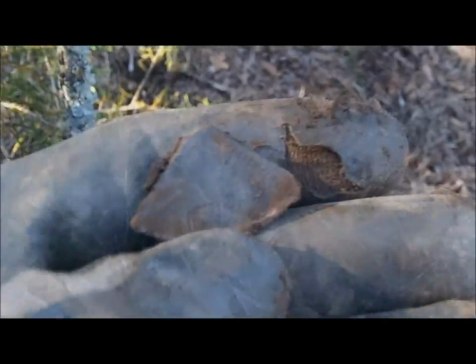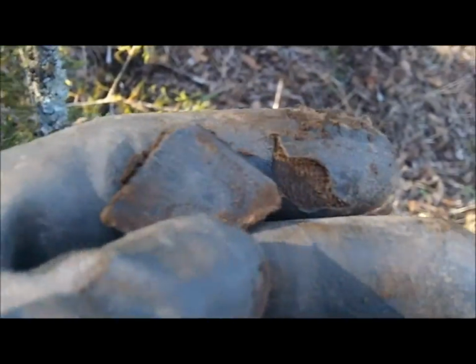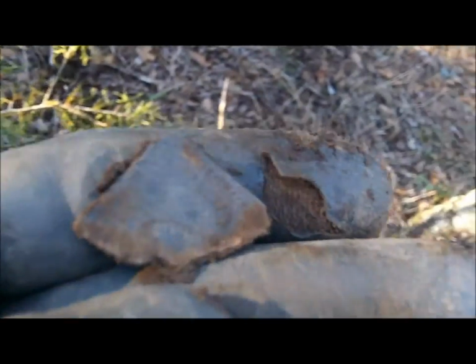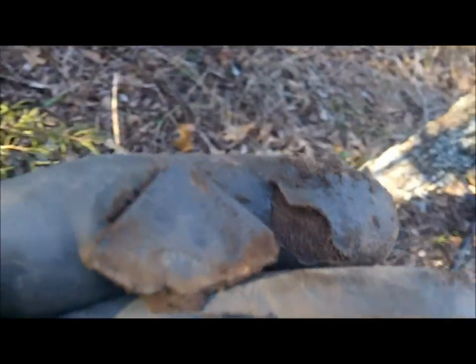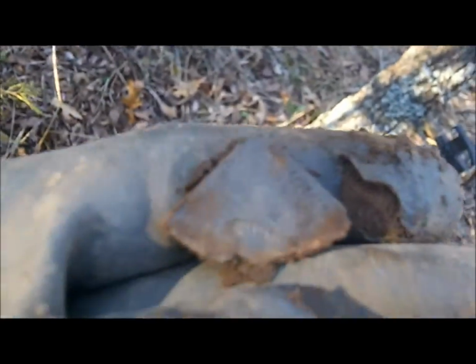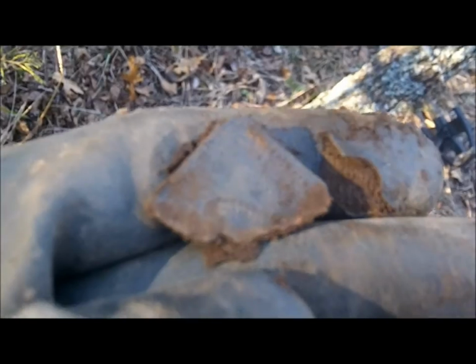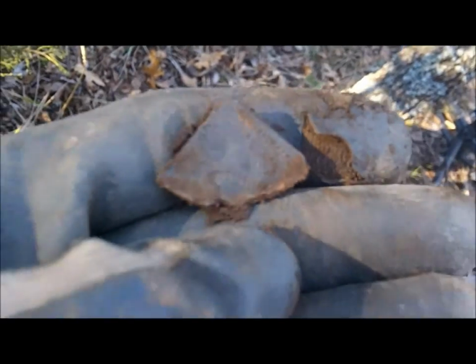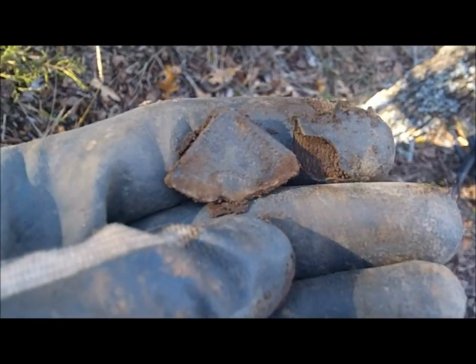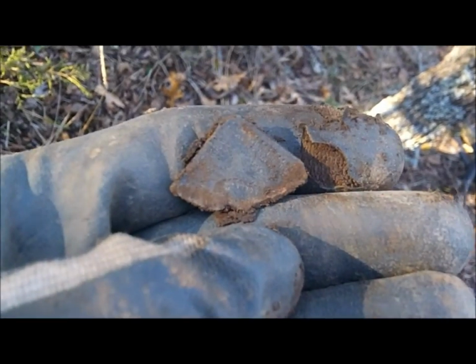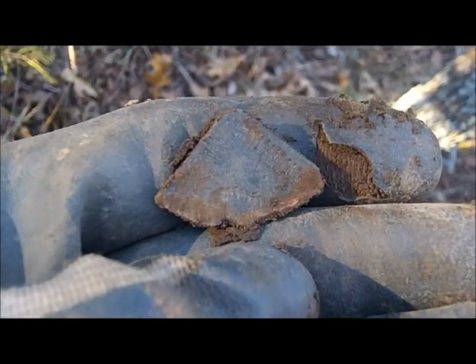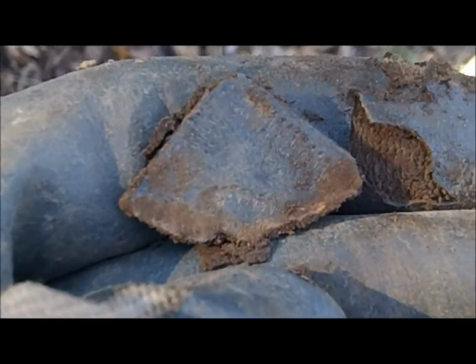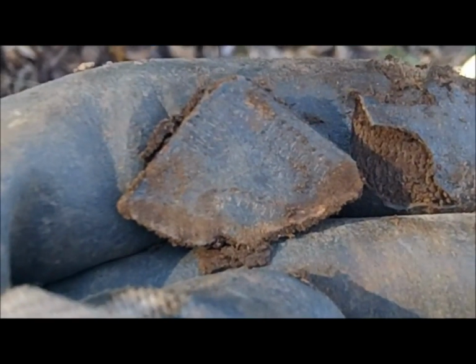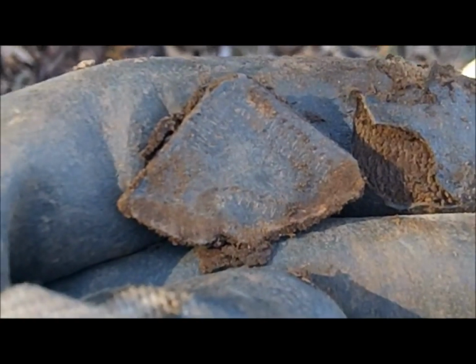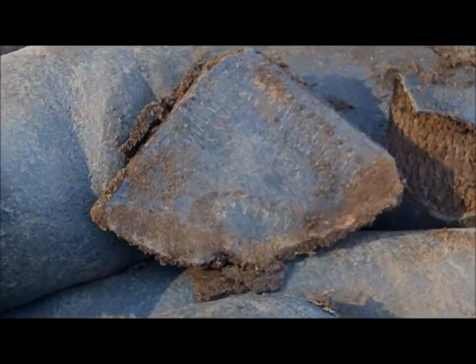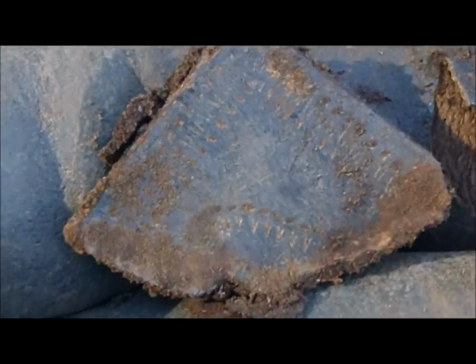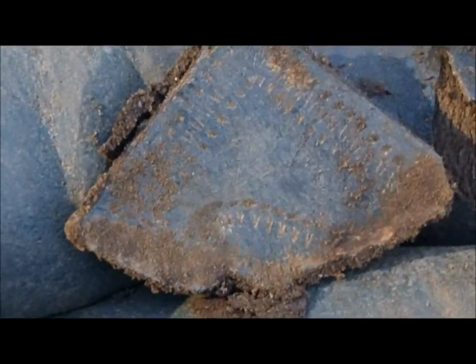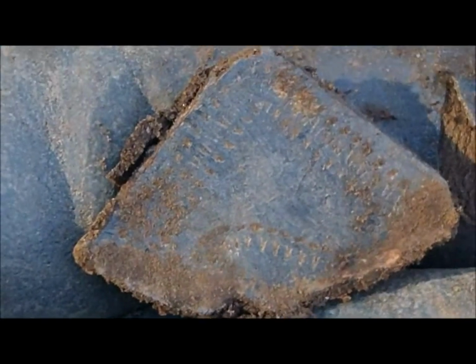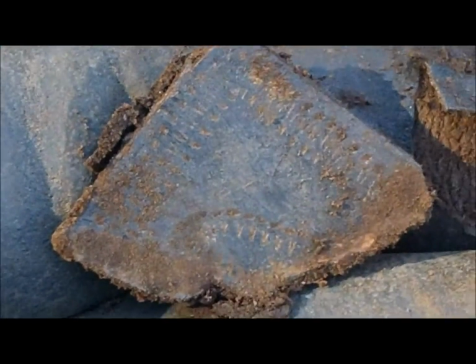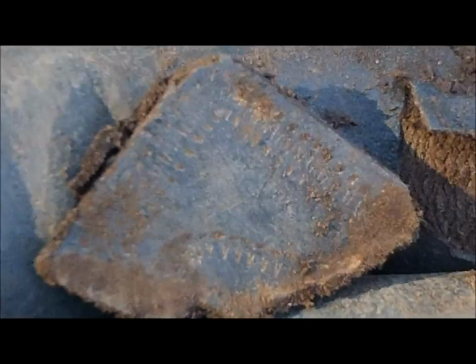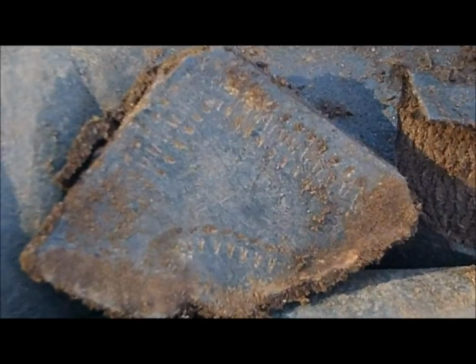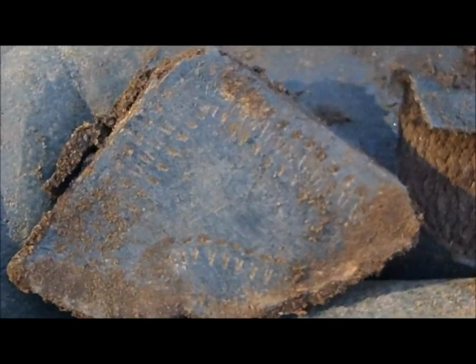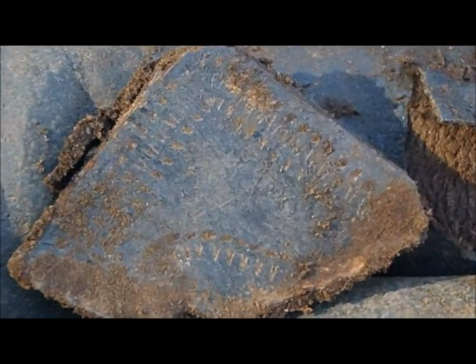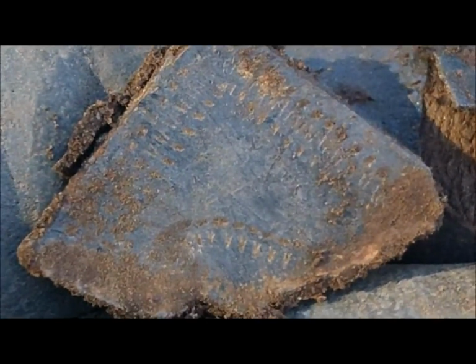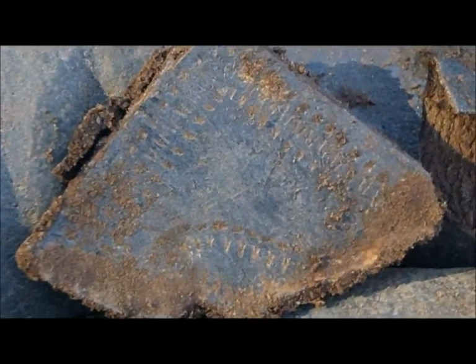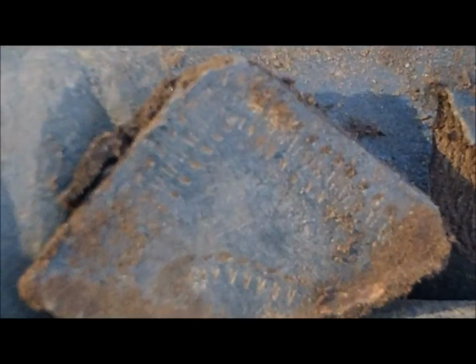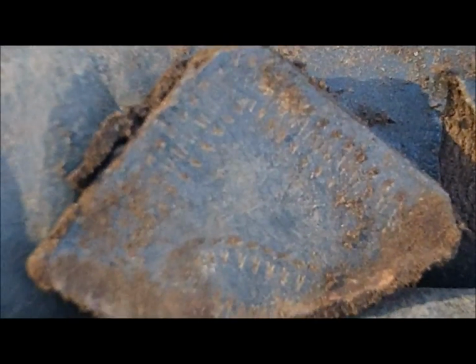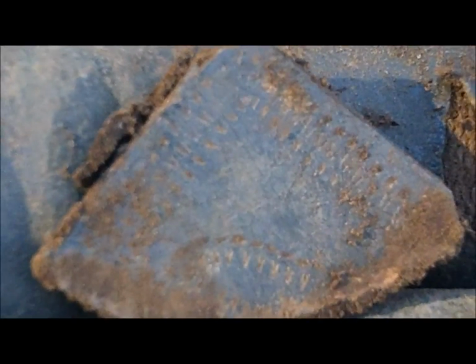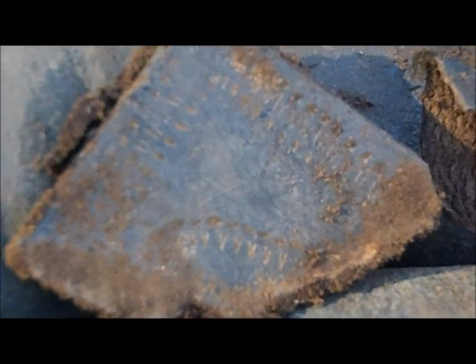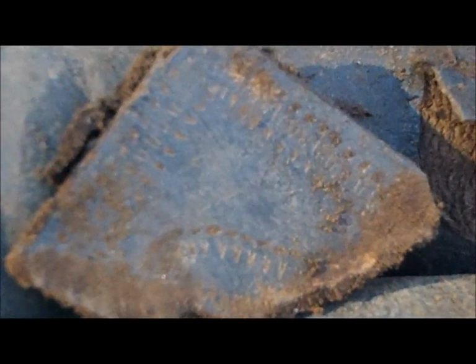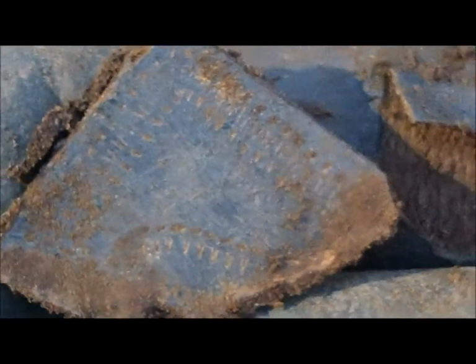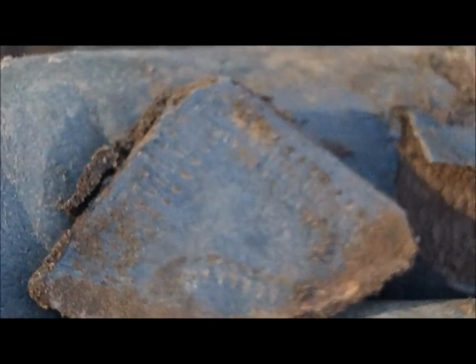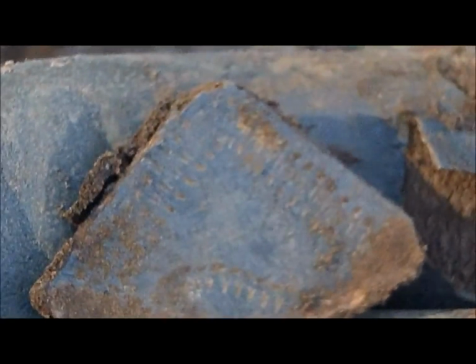I had a pretty cool little piece of metal here. I'll try to zoom in and show you — it's got decorations all over it. I have no idea what it is. I'll get it cleaned up and show it at the end of the video.